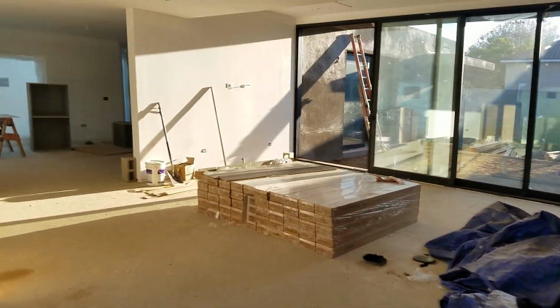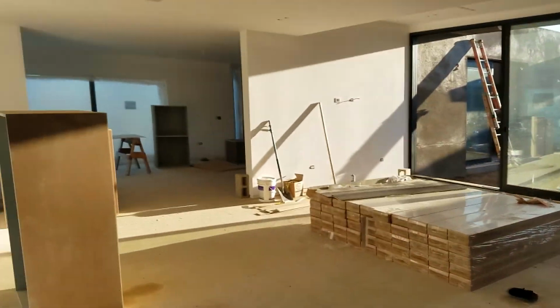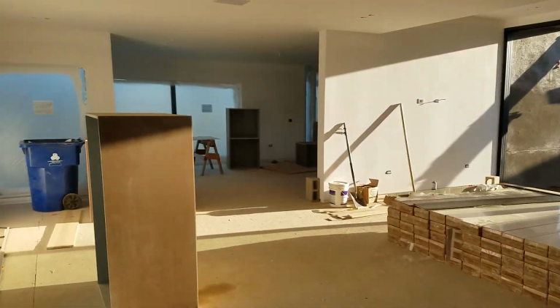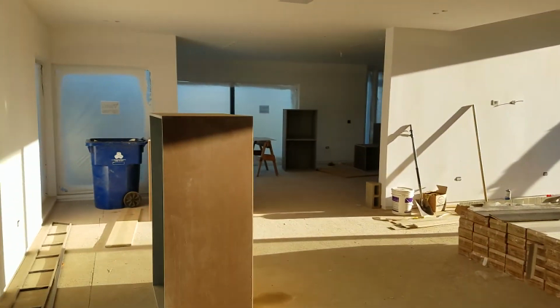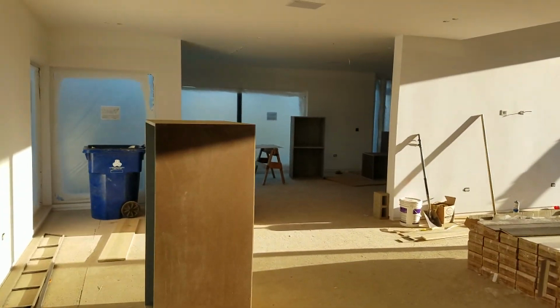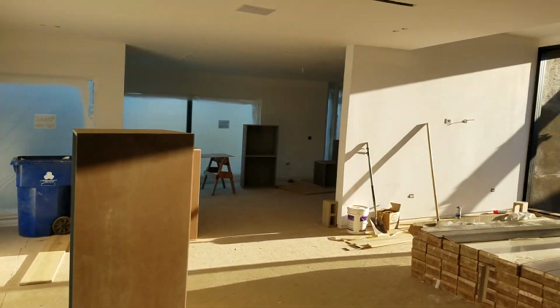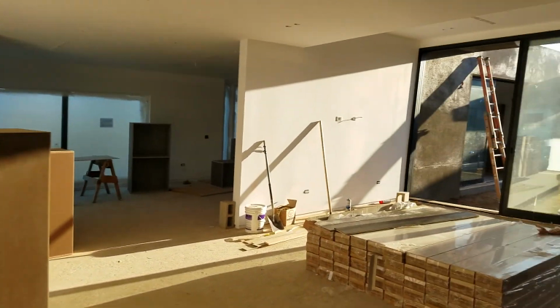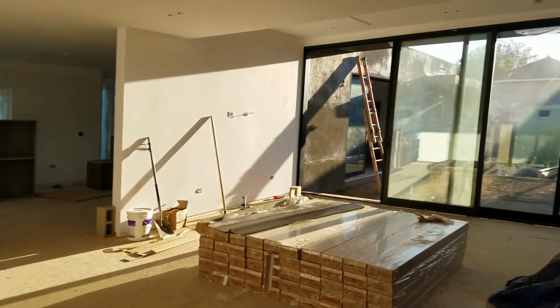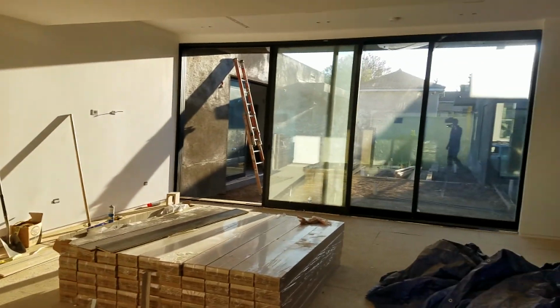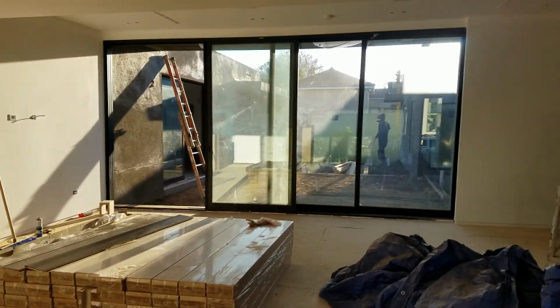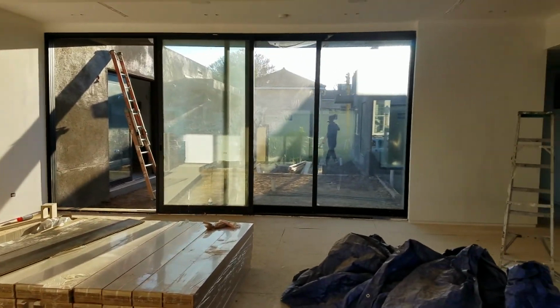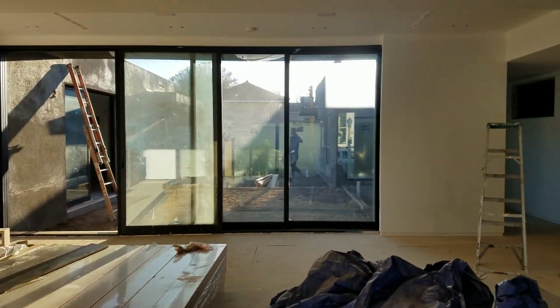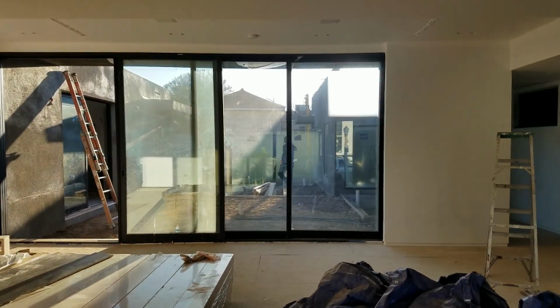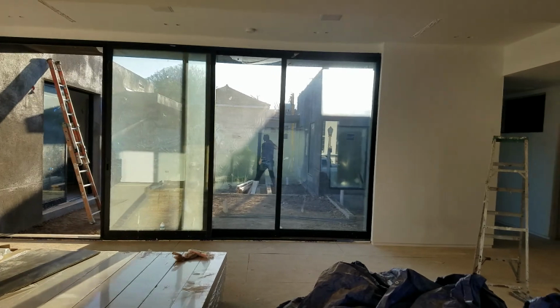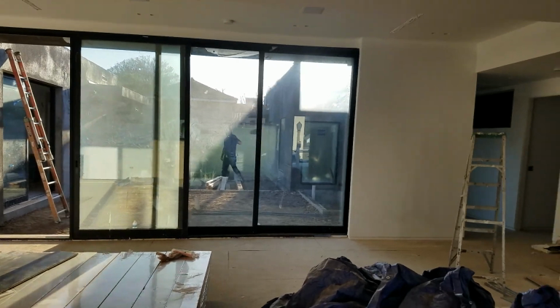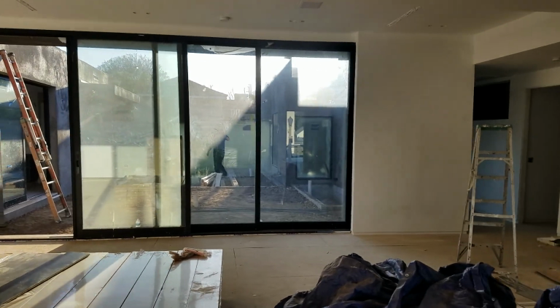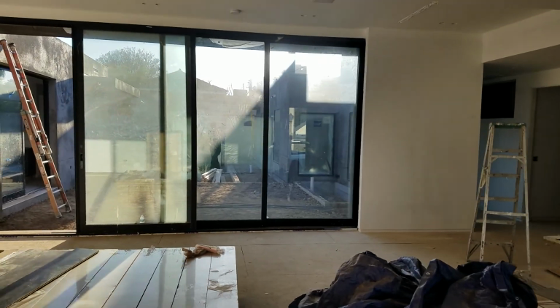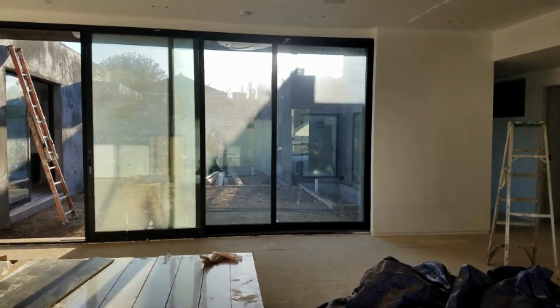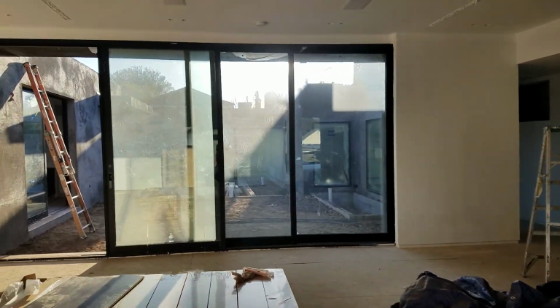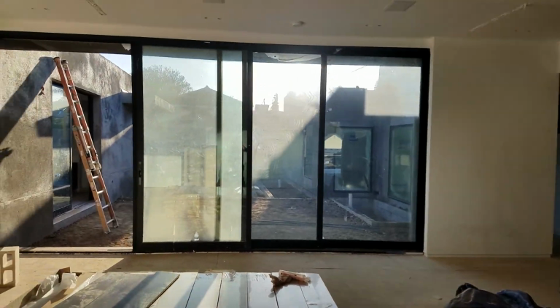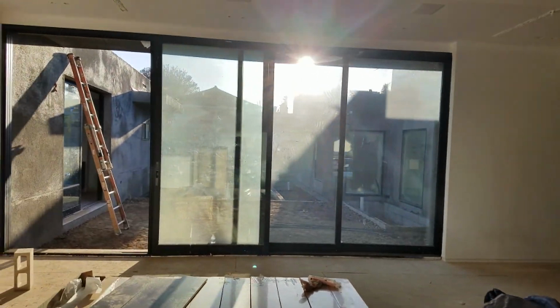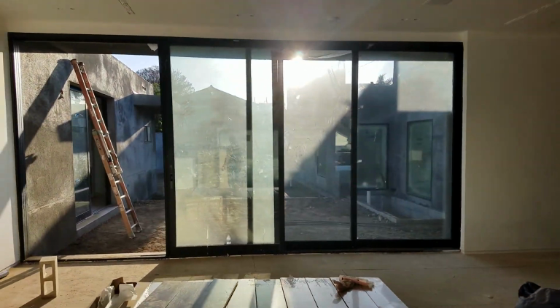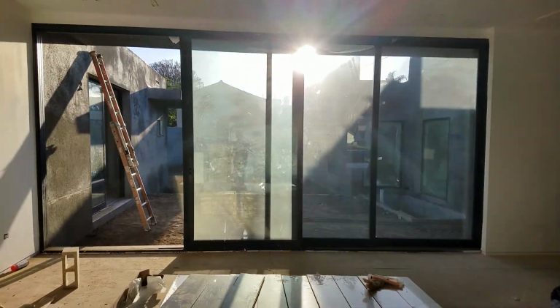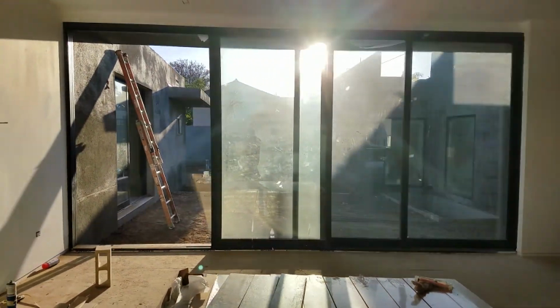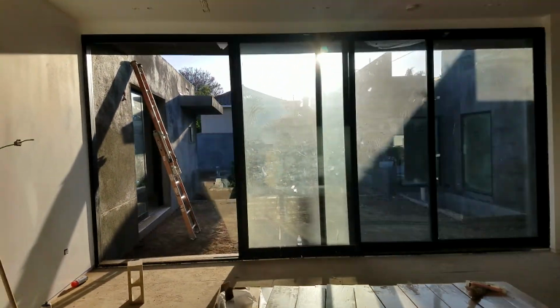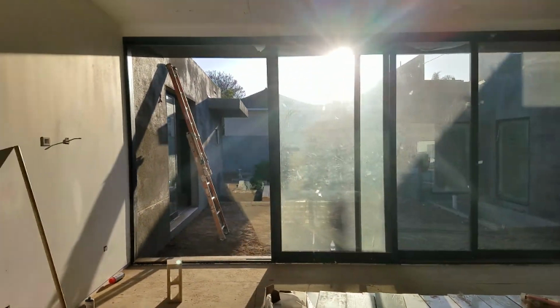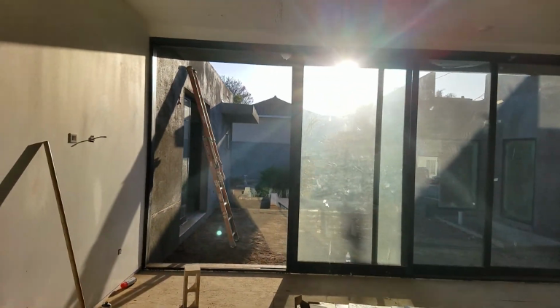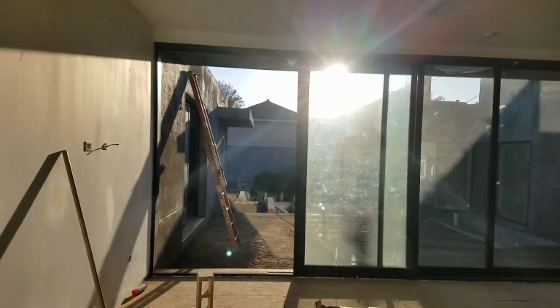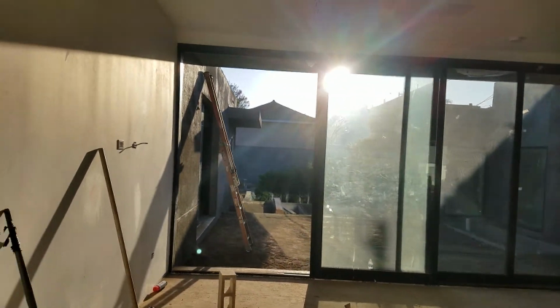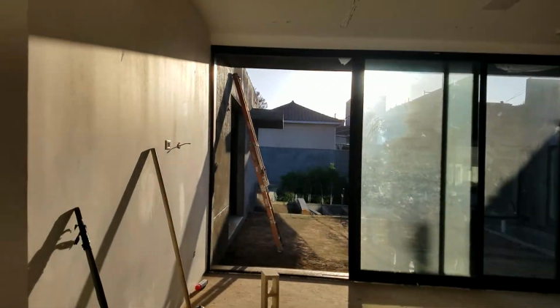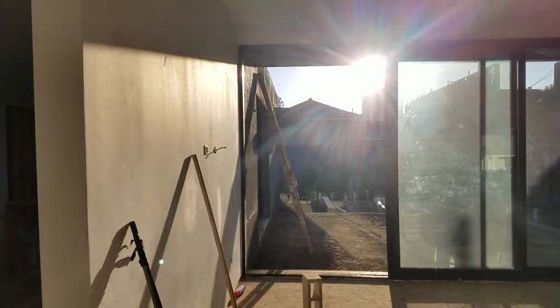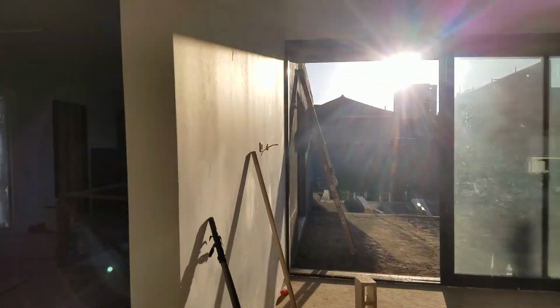Got a huge, huge living room here. See the full windows? This is sunset — you can see the light blasting right in here. It's really nice.